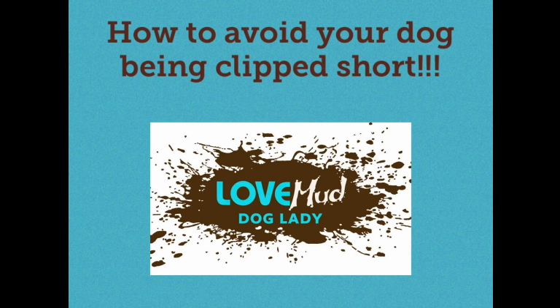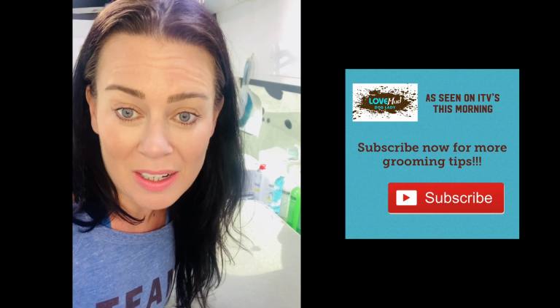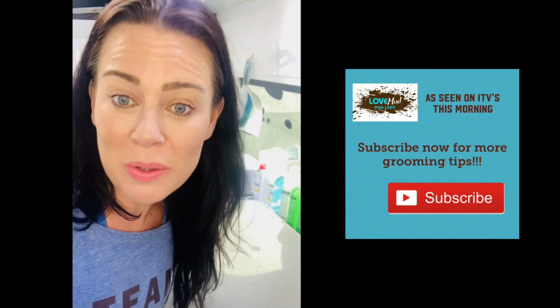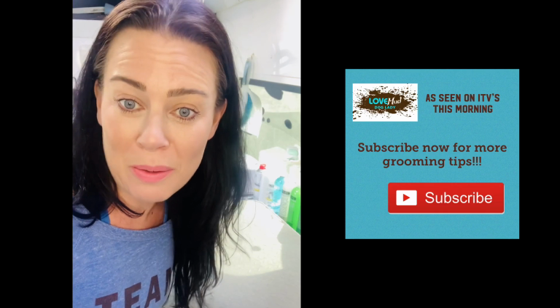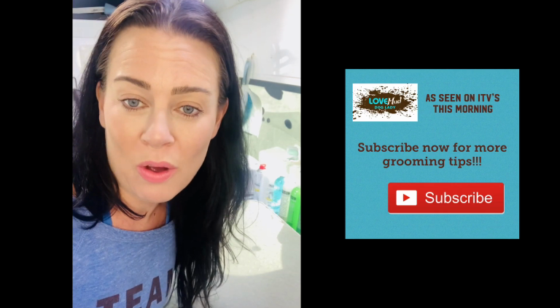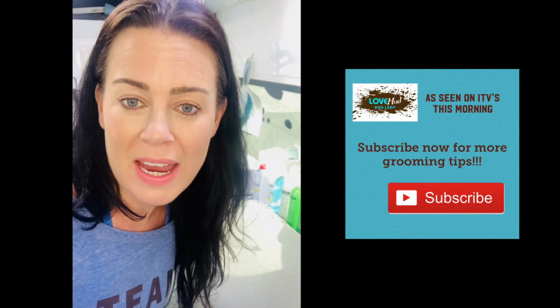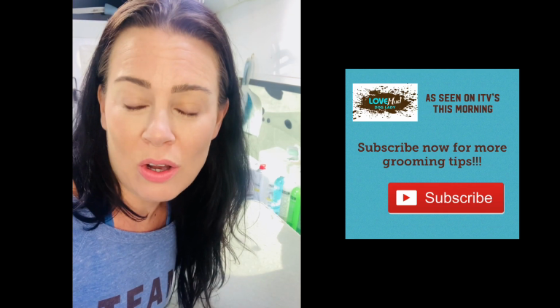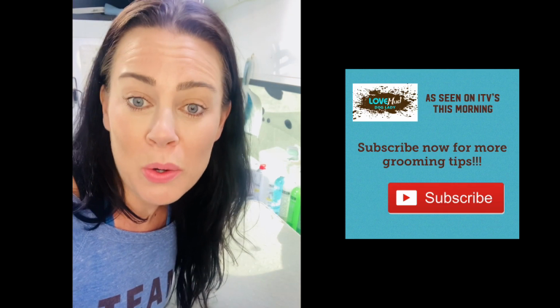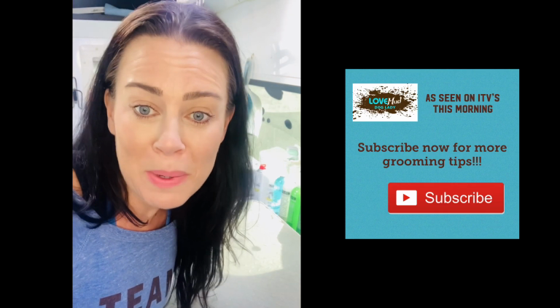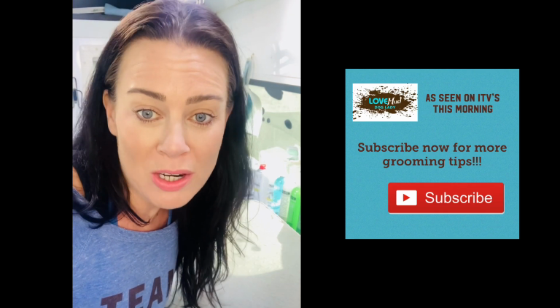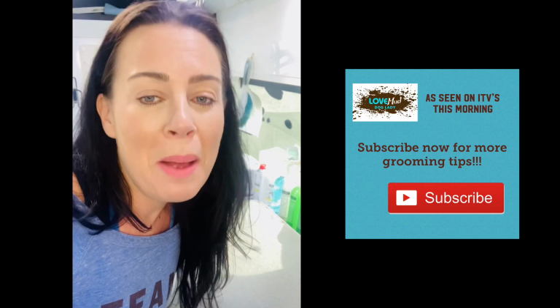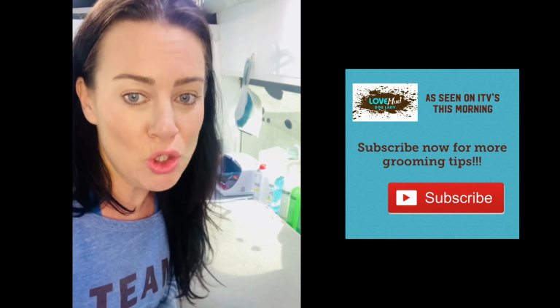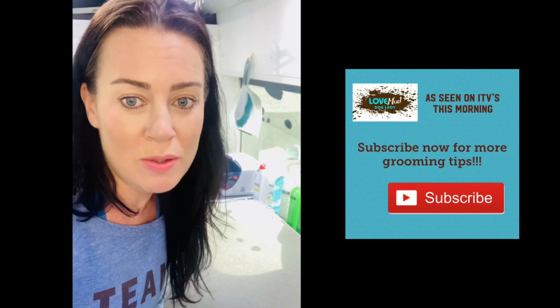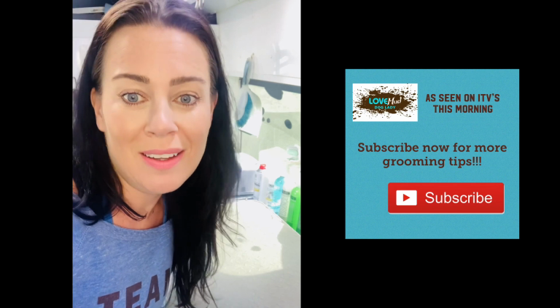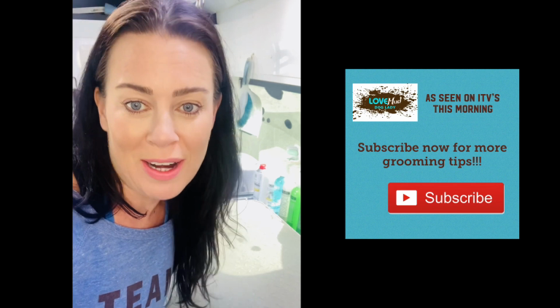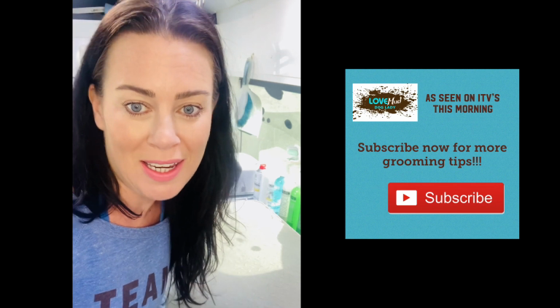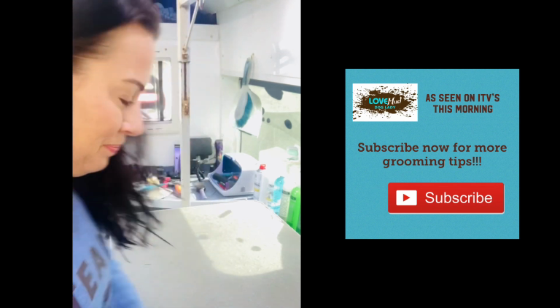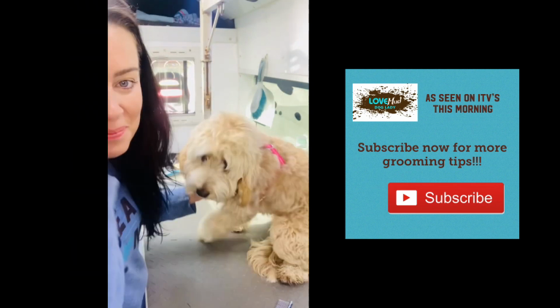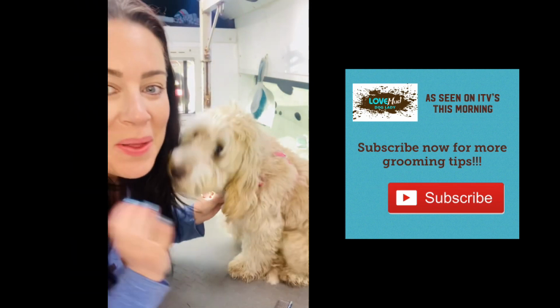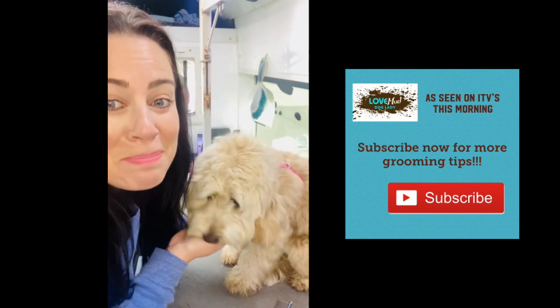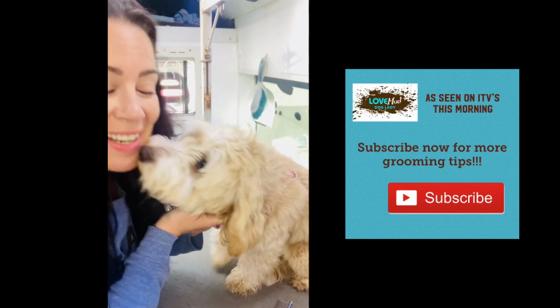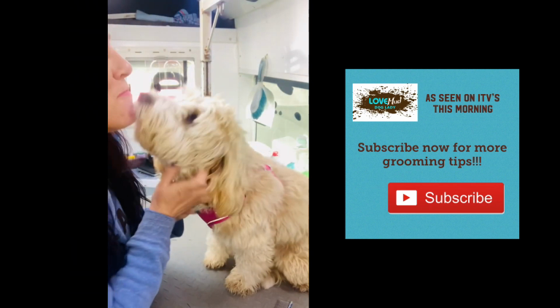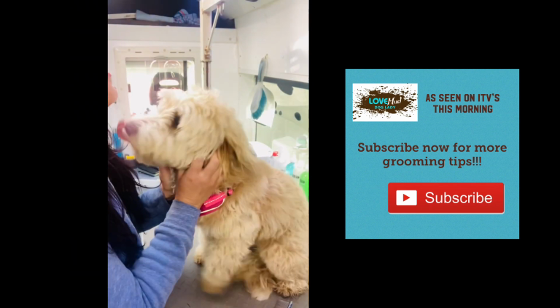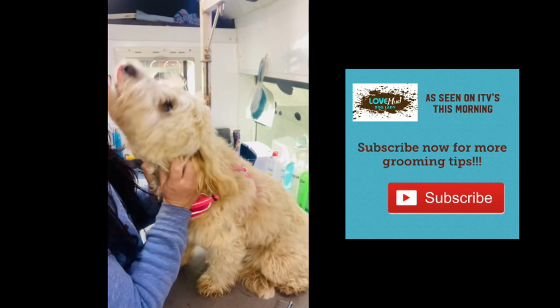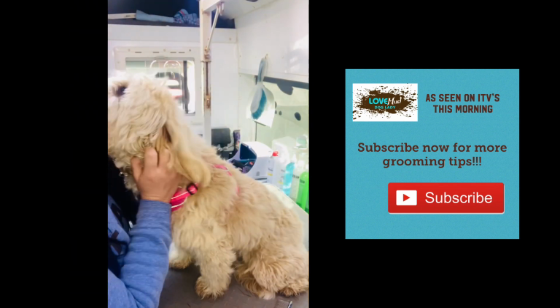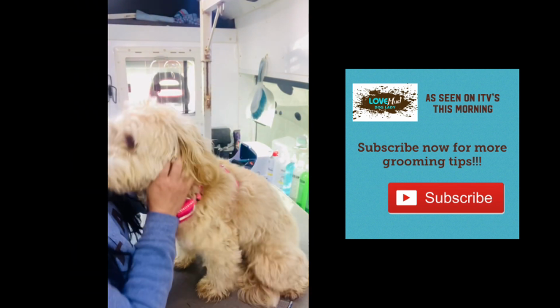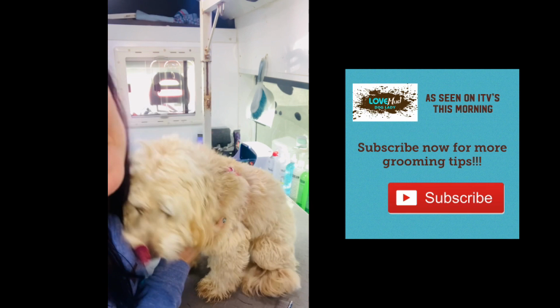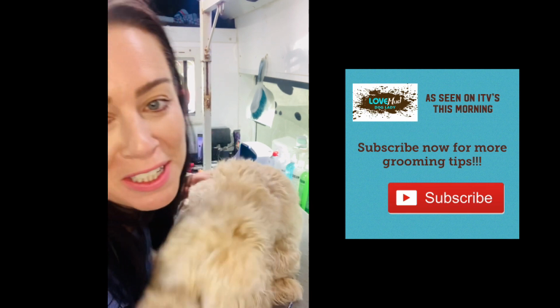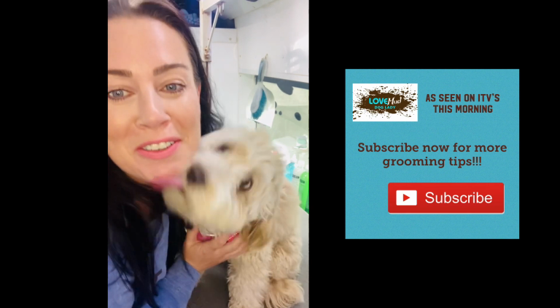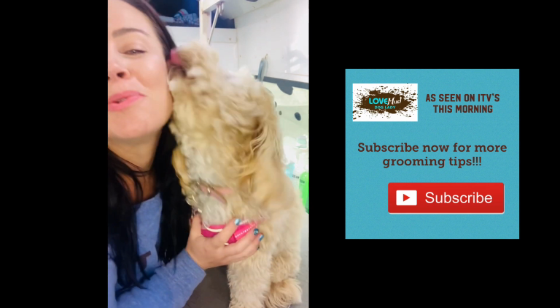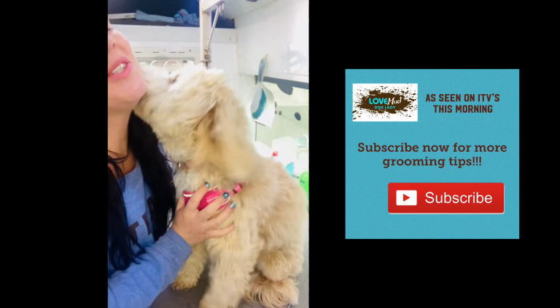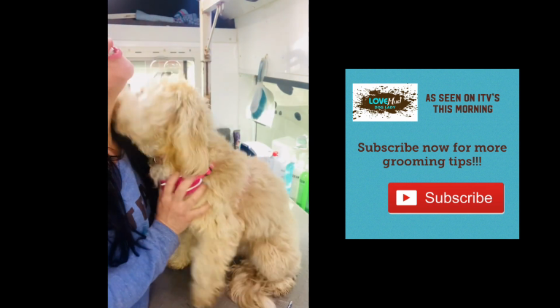I'm going to show you an example of a cockapoo who has been brushed but not using the correct technique. This is Bailey. Bailey is very, very gorgeous.